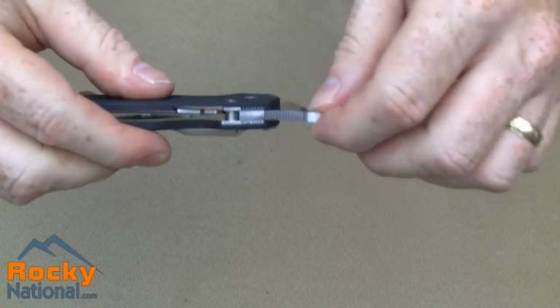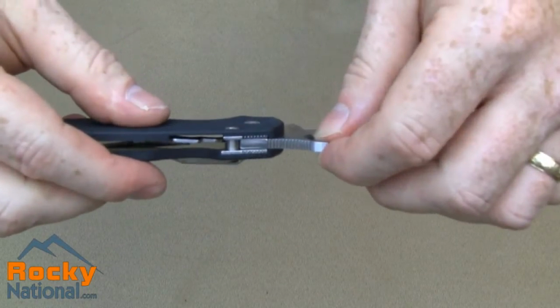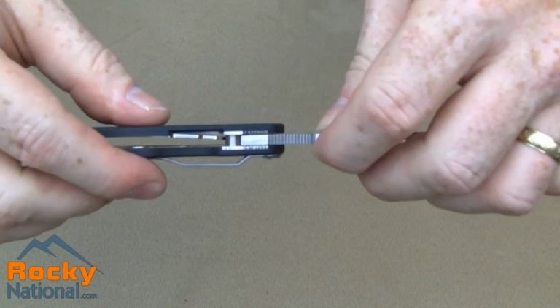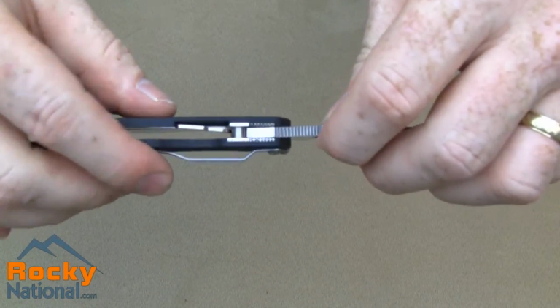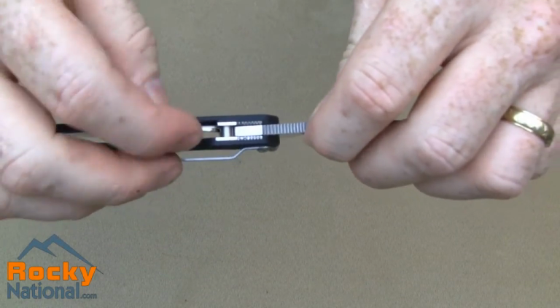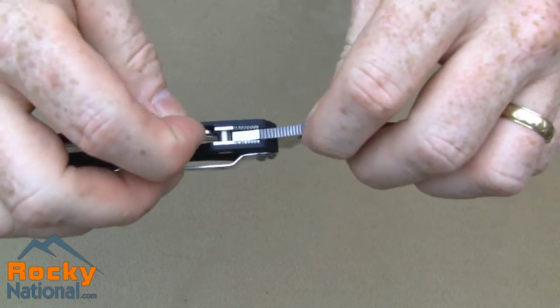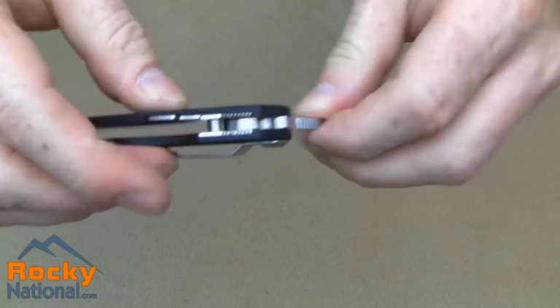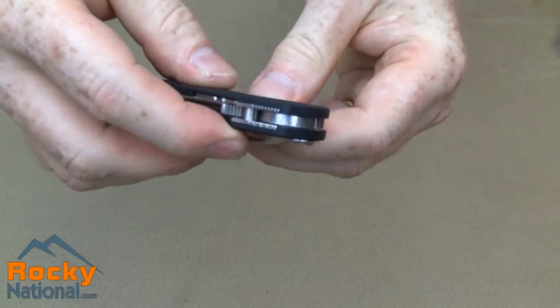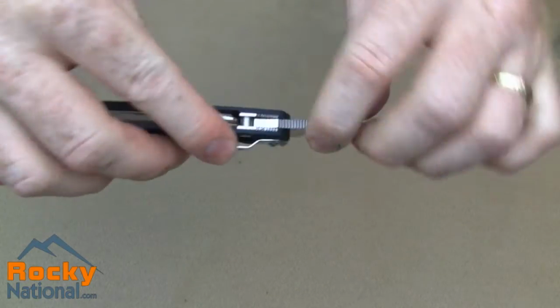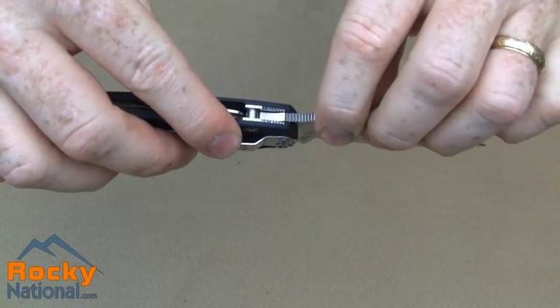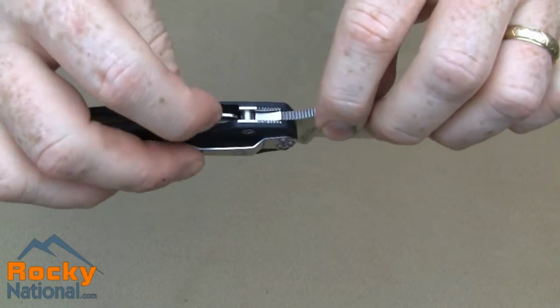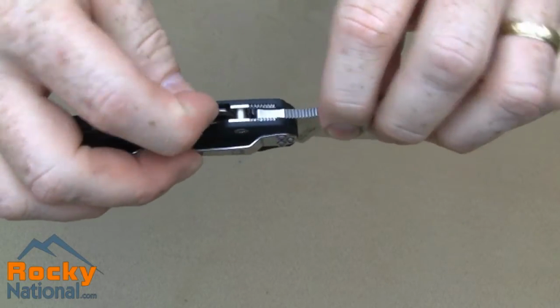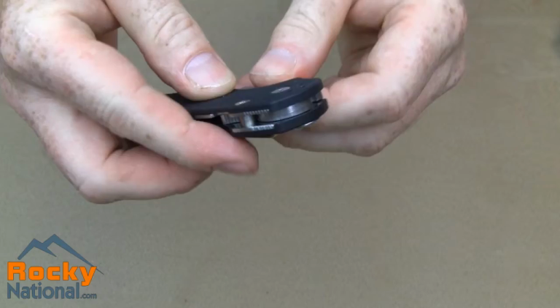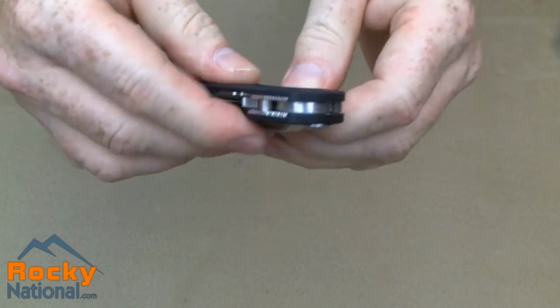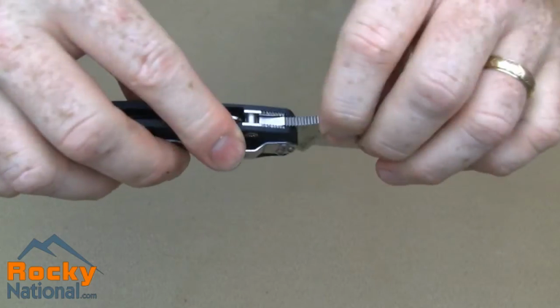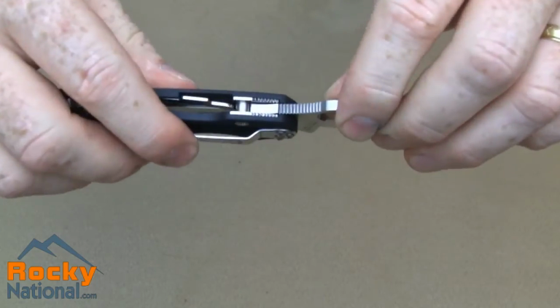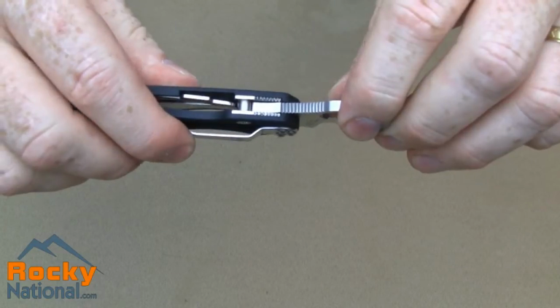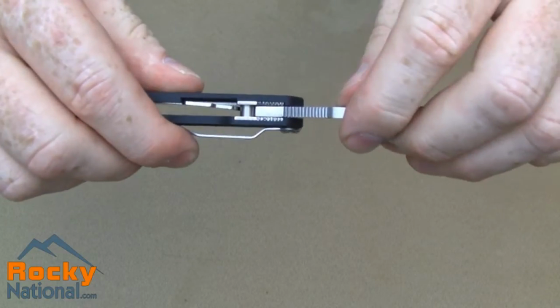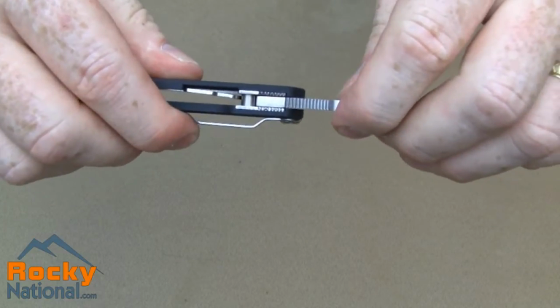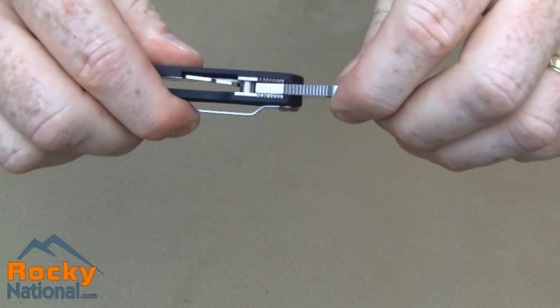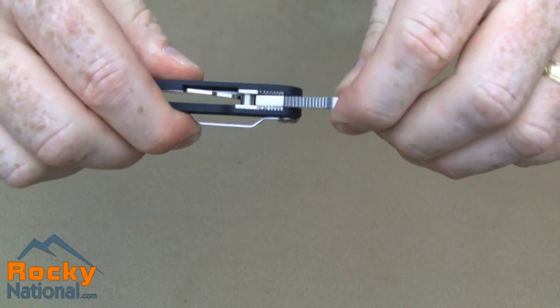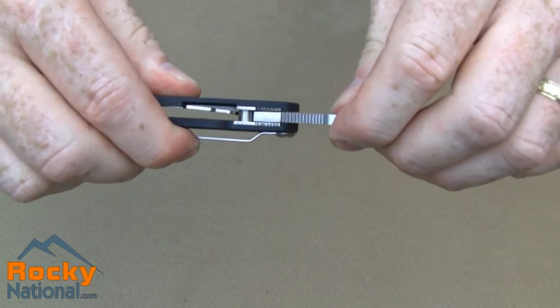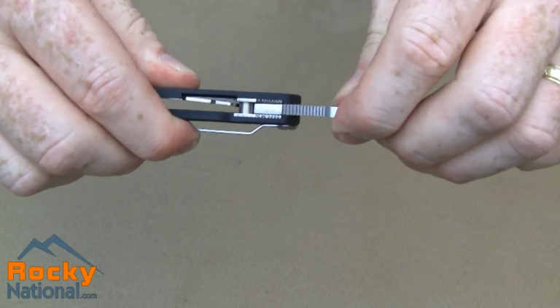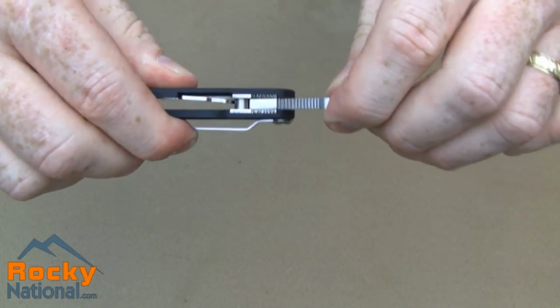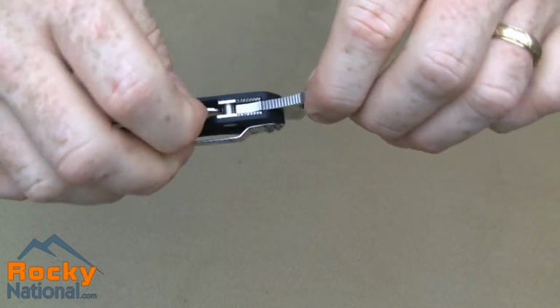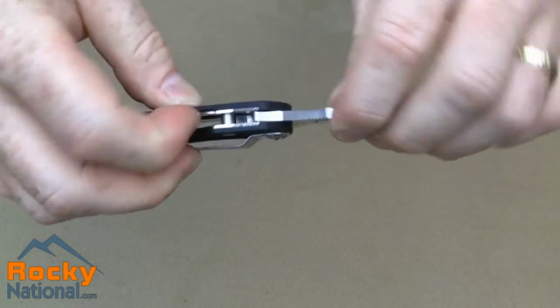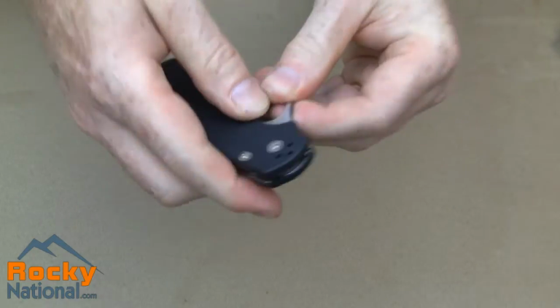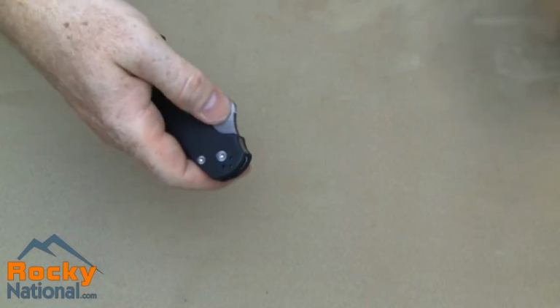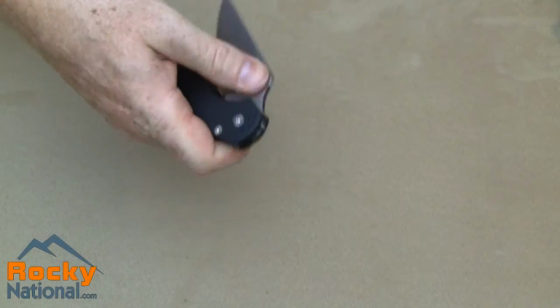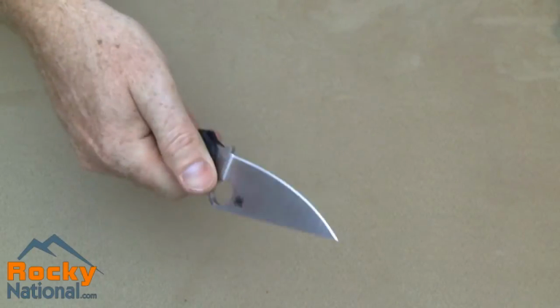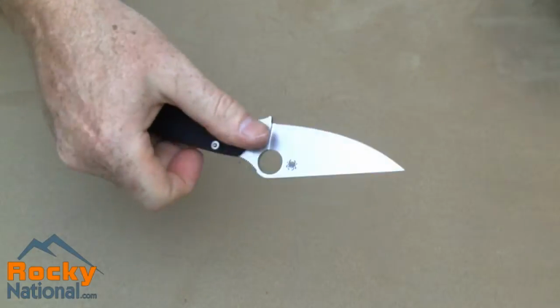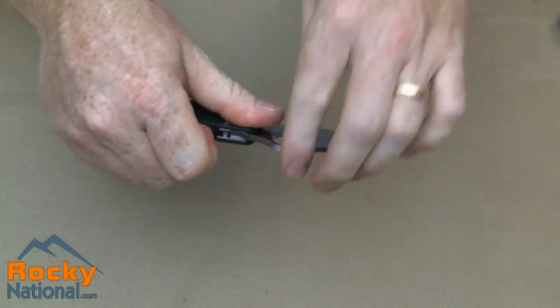The locking mechanism is a compression lock, requires little effort to release, and is very strong with absolutely no play. The knife movement action itself is very fluid.